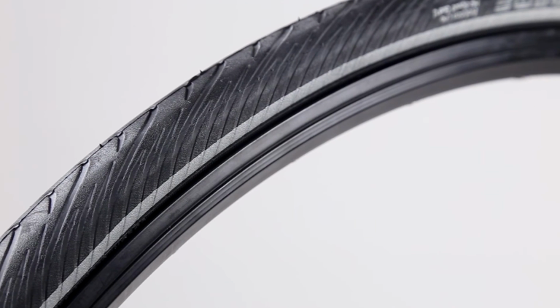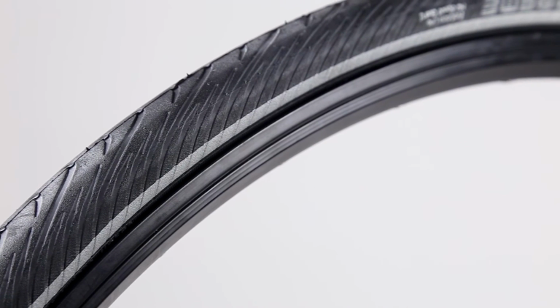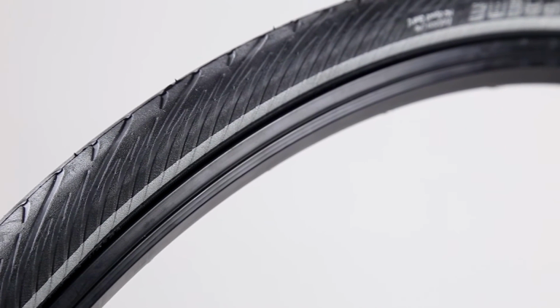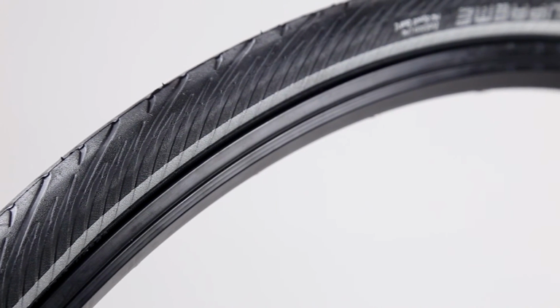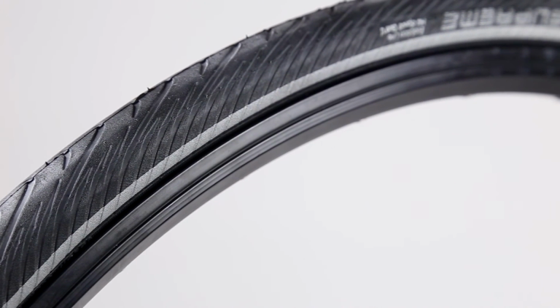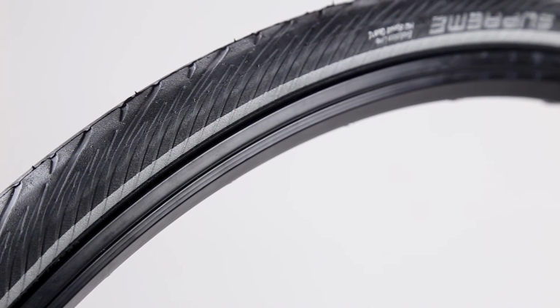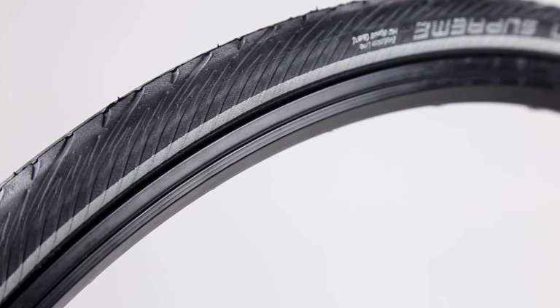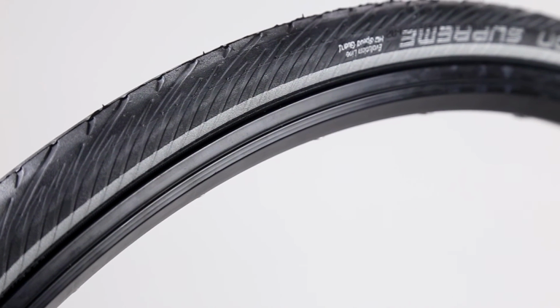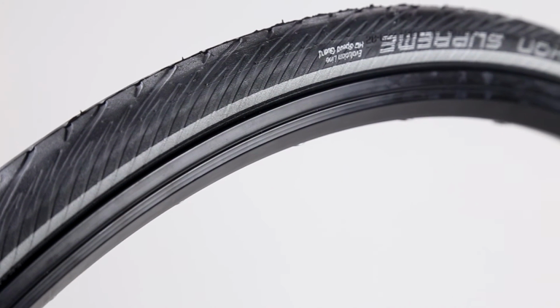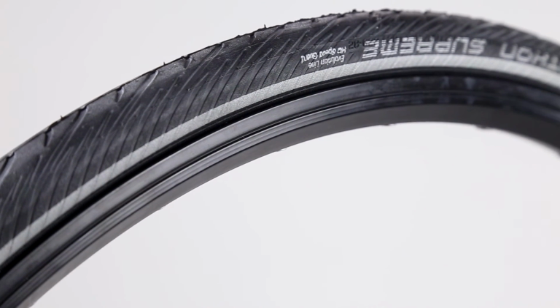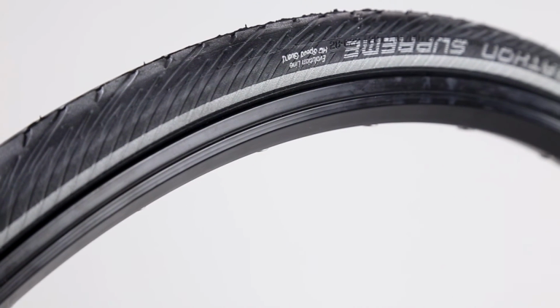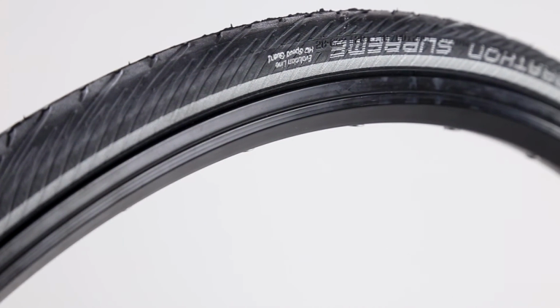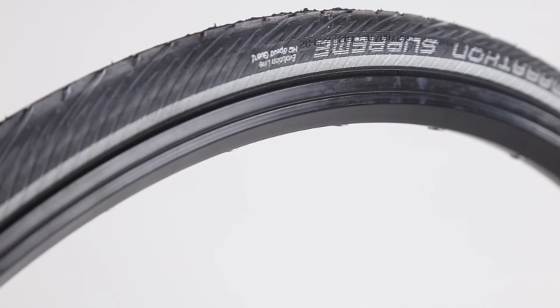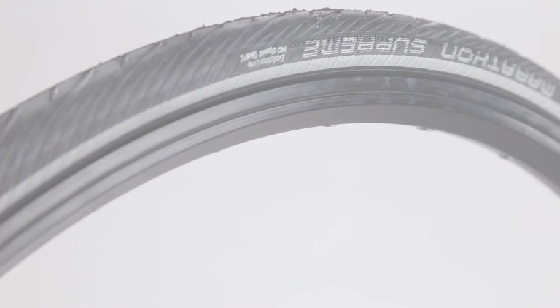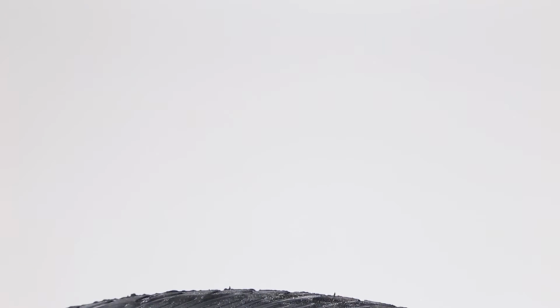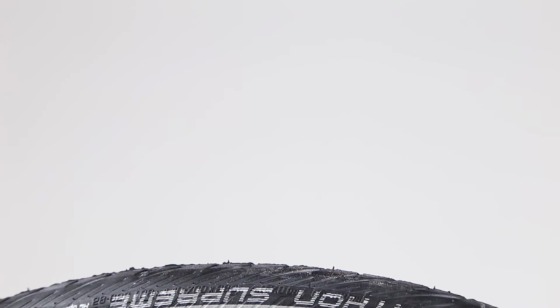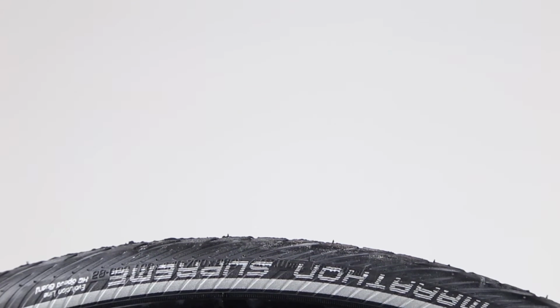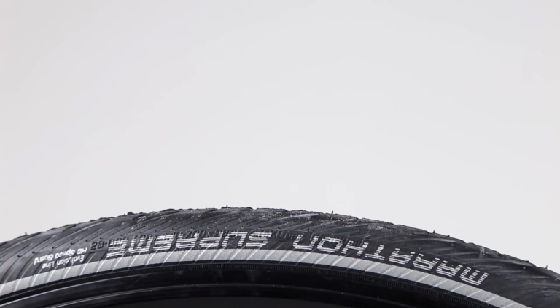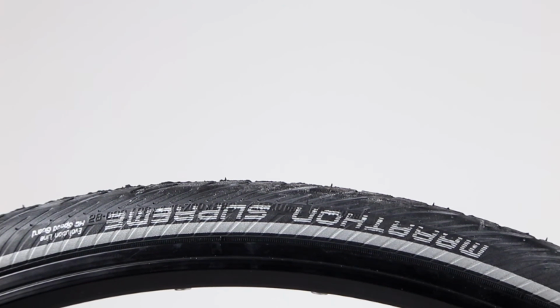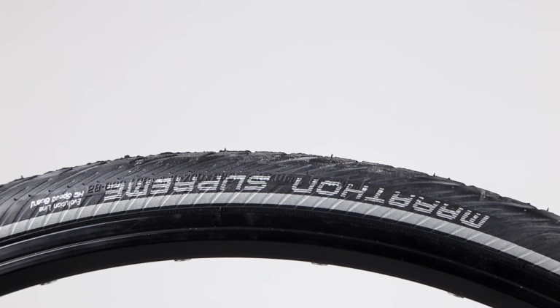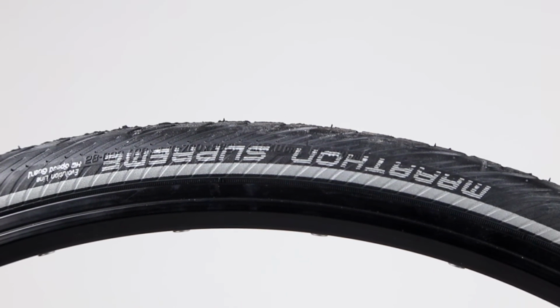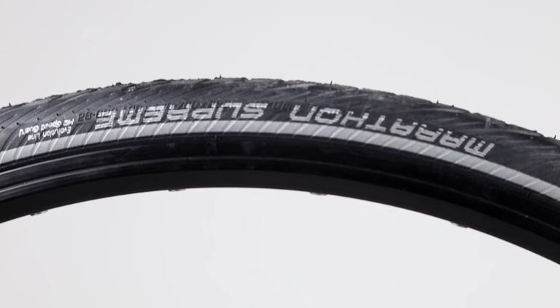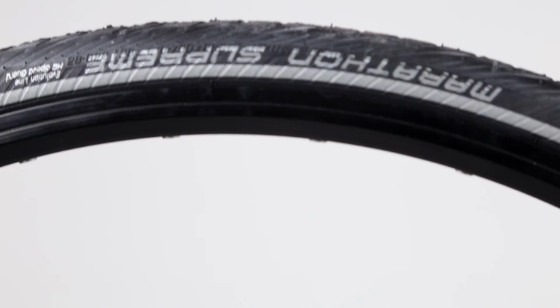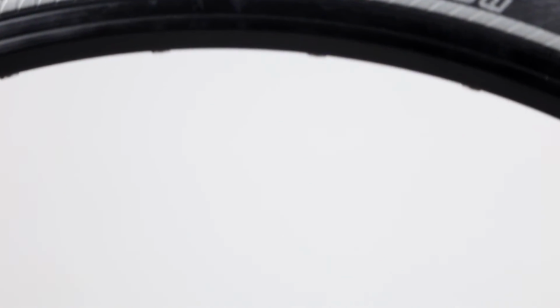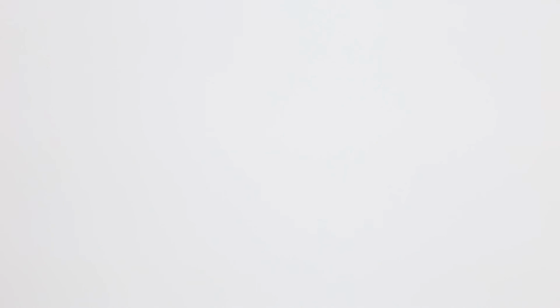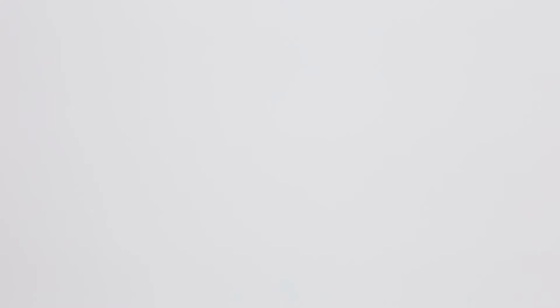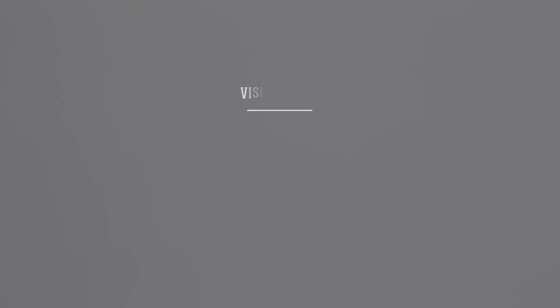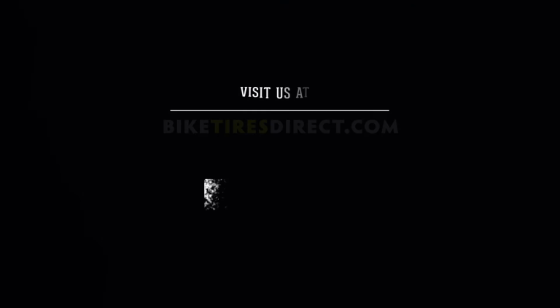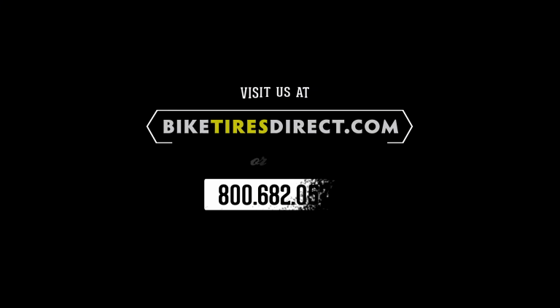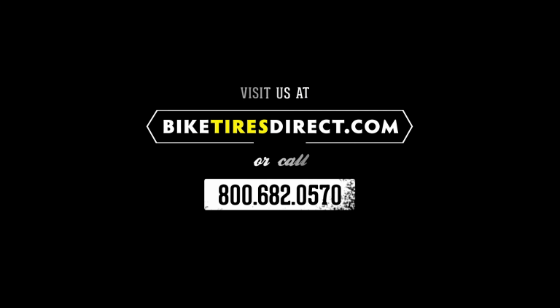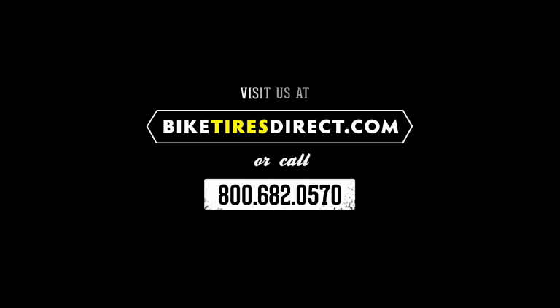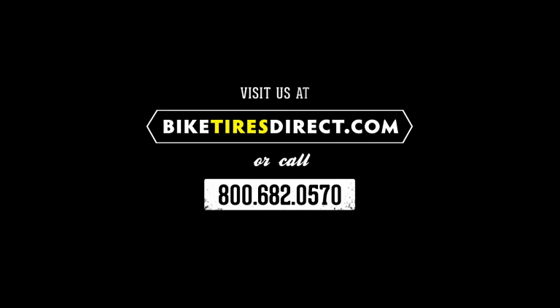The new Supreme is Schwalbe's second generation tire, now with the one star compound that allows the Marathon to roll more nimbly than ever before. Run to the store or run to the hills with the improved Marathon Supreme. On sale now at BiketiresDirect.com.